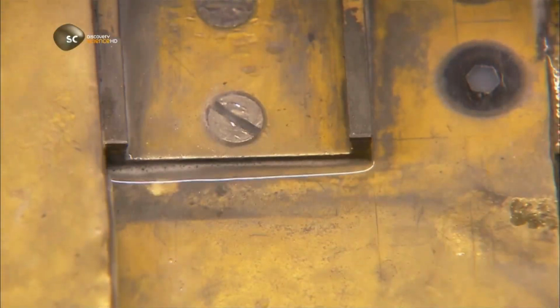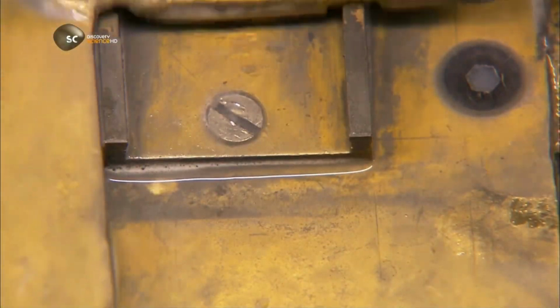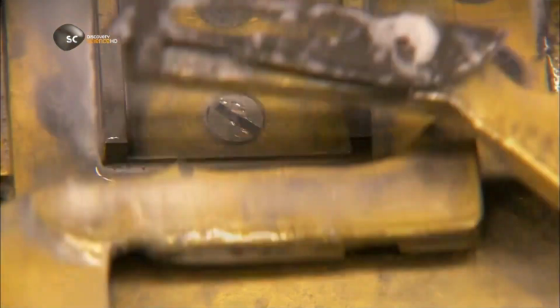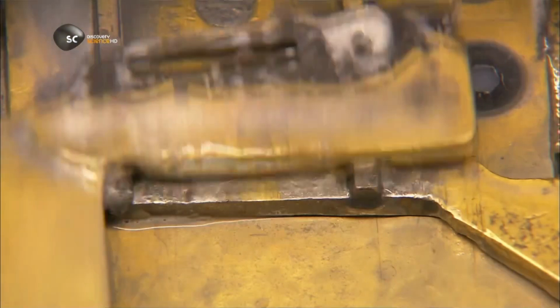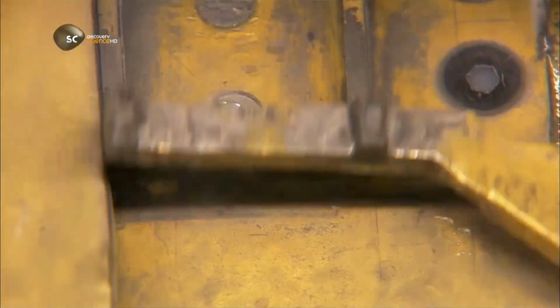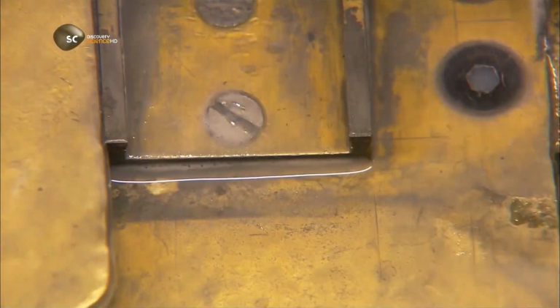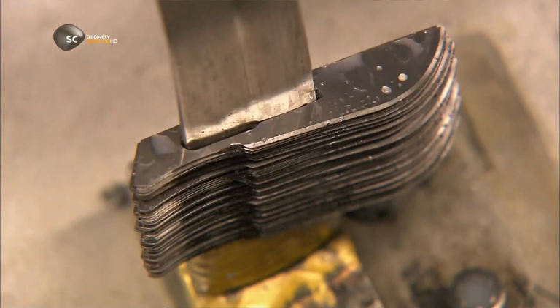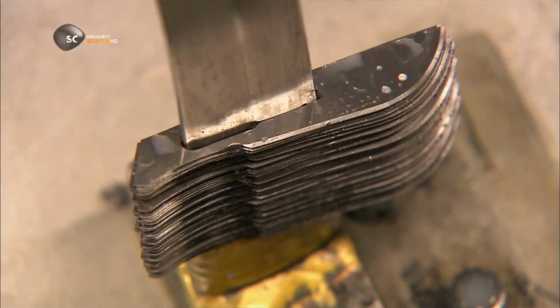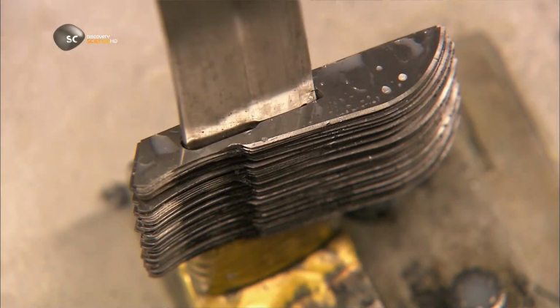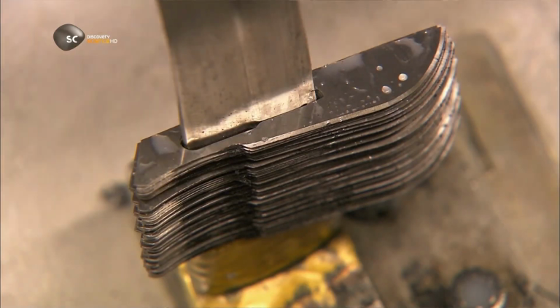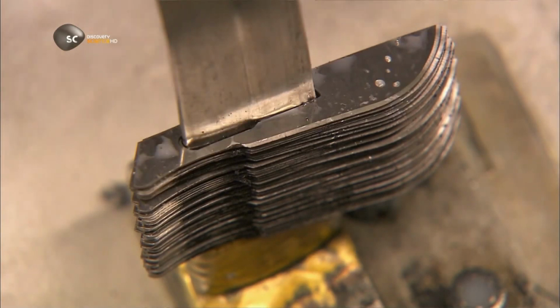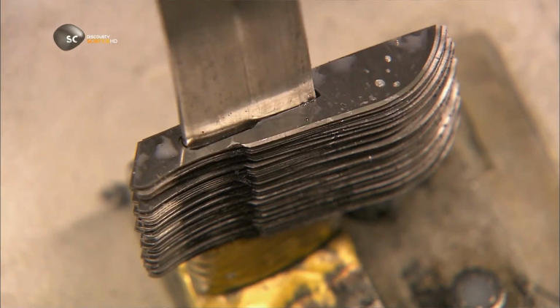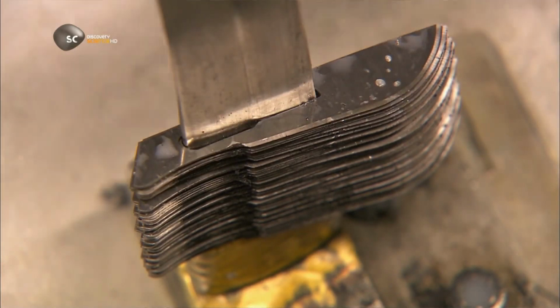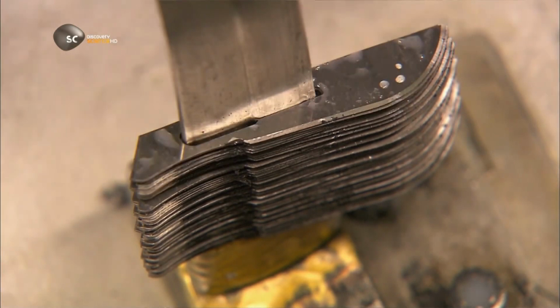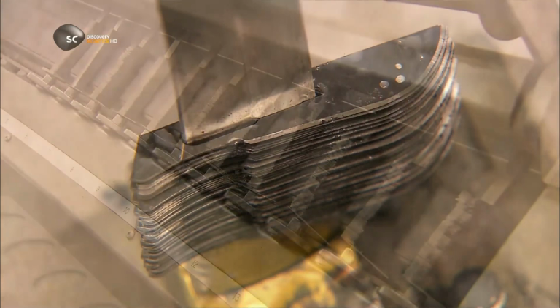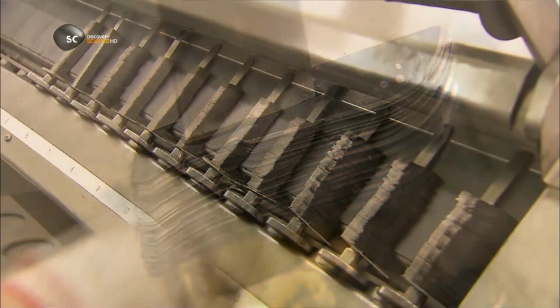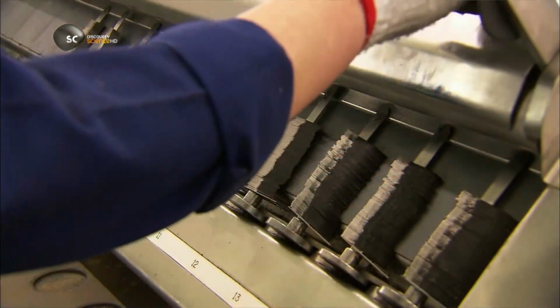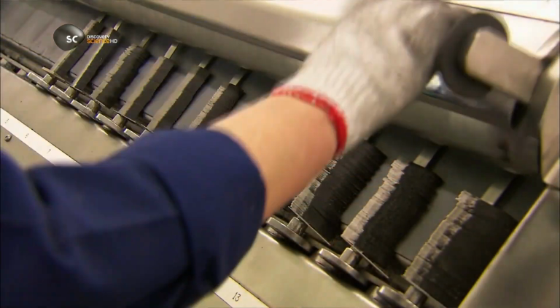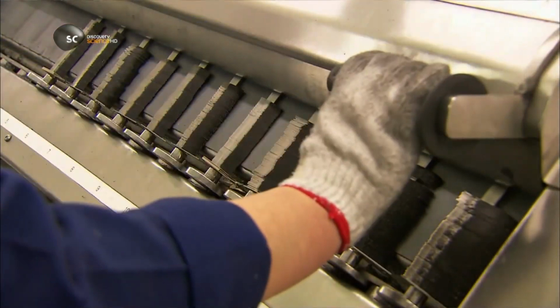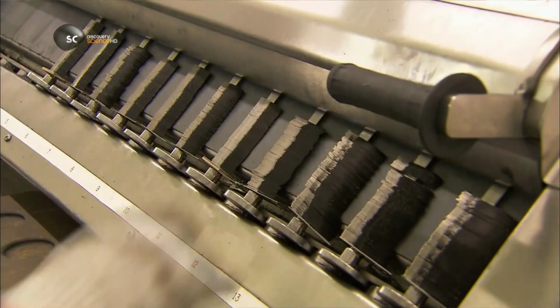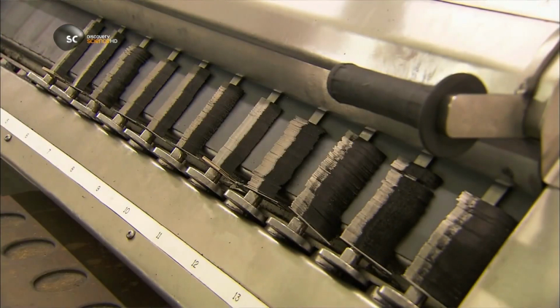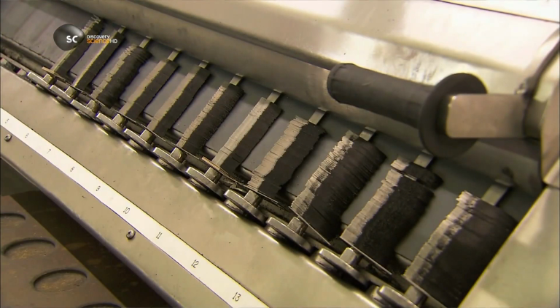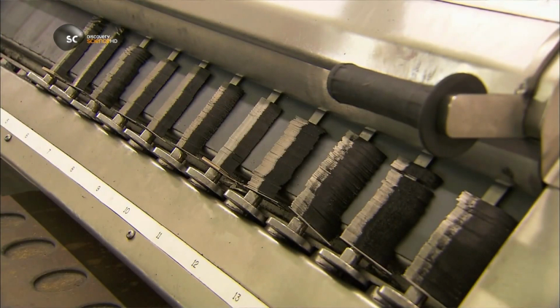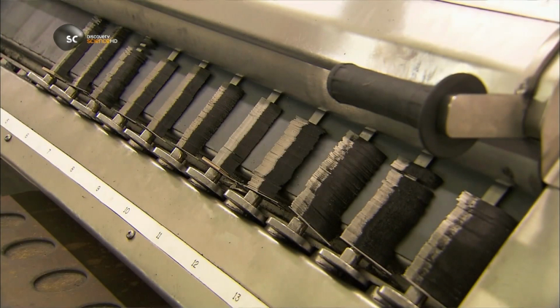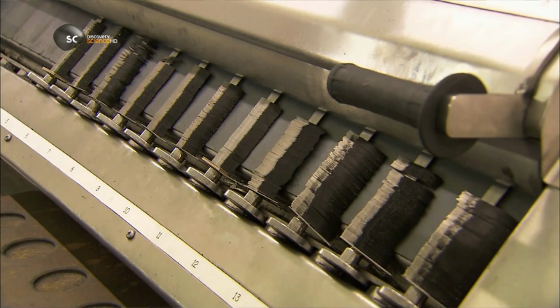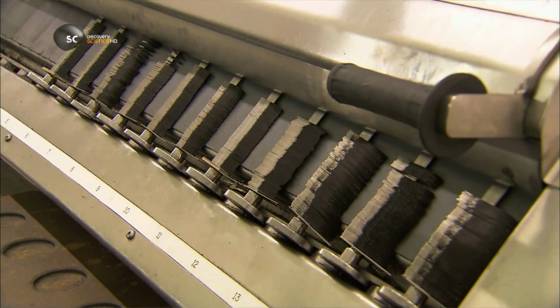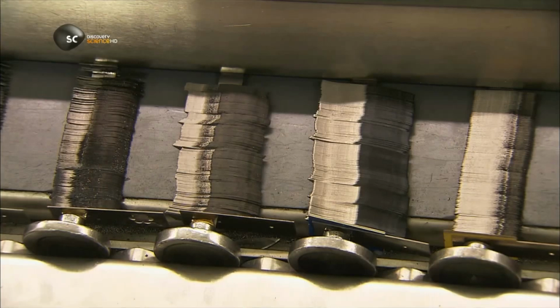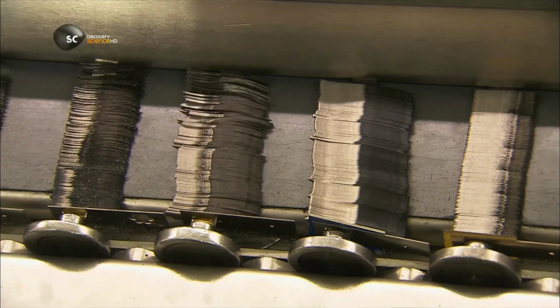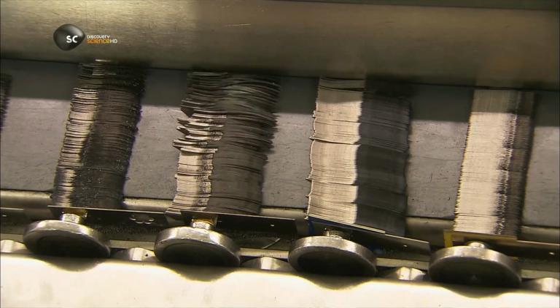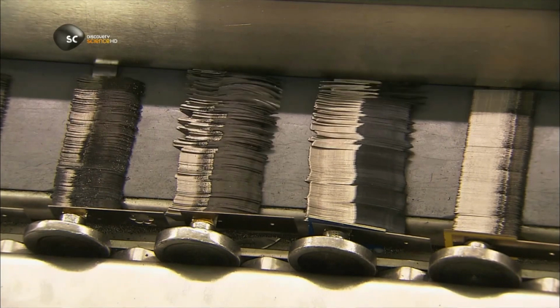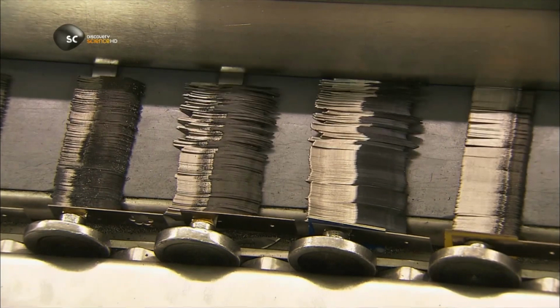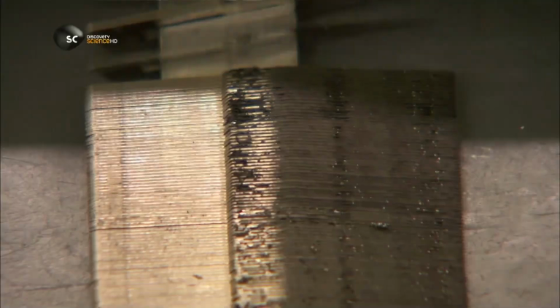As the blades come off the grinder, they cling together because the magnet that fed them into the machine magnetised them. To cancel this effect, a demagnetising machine passes an electromagnet behind the stacks of blades.